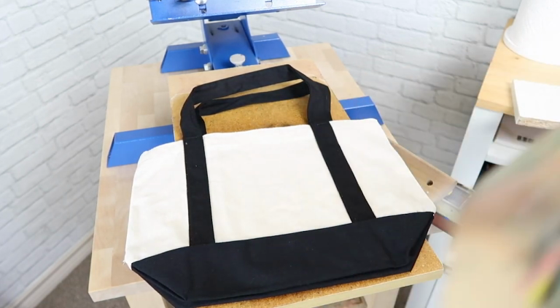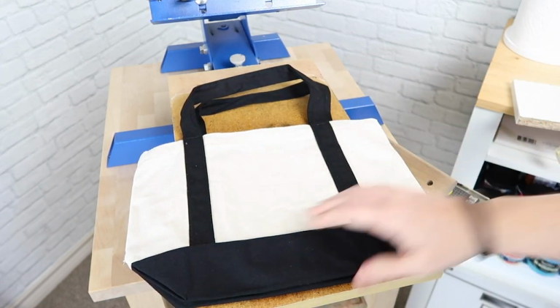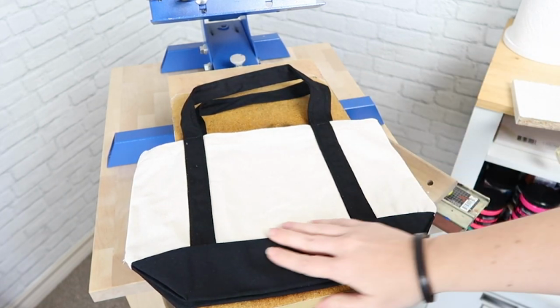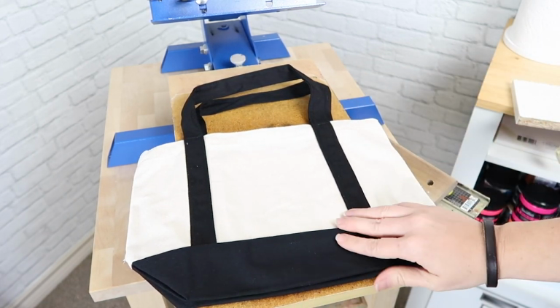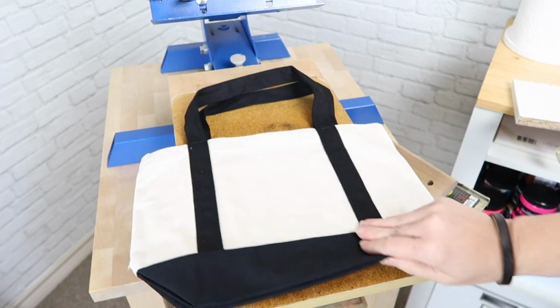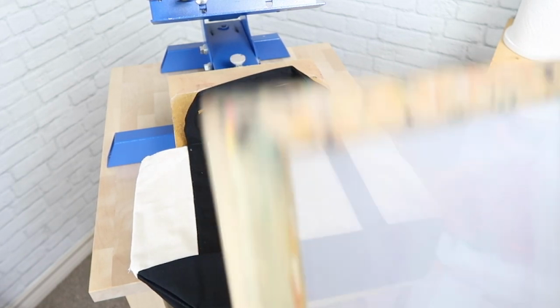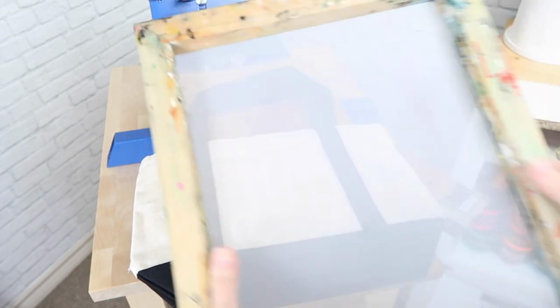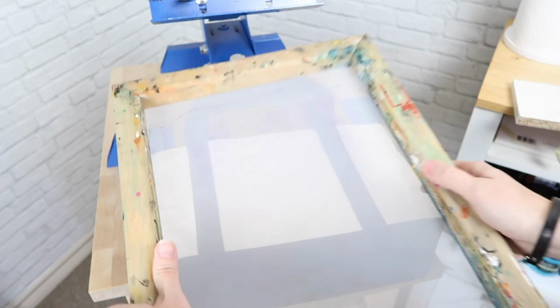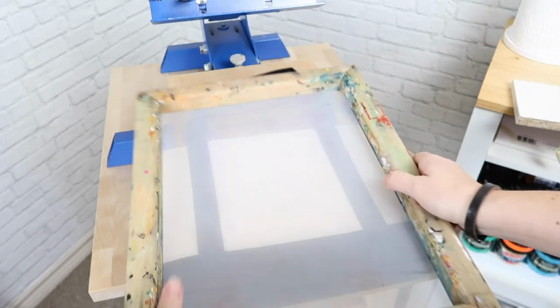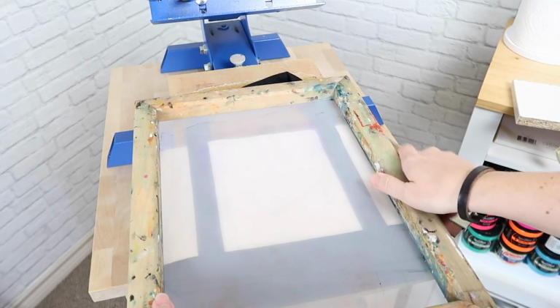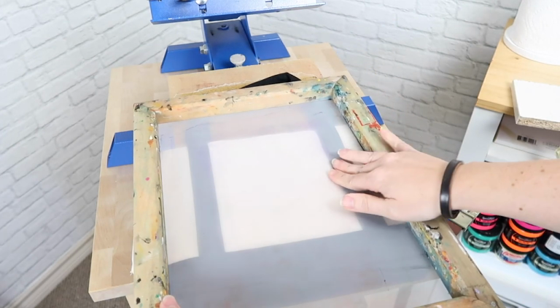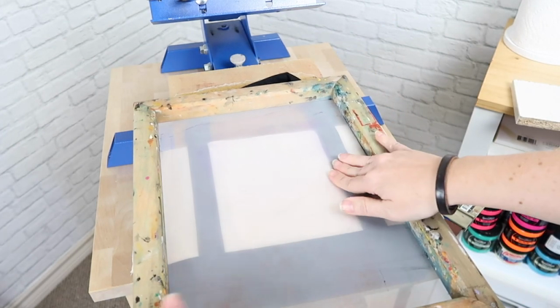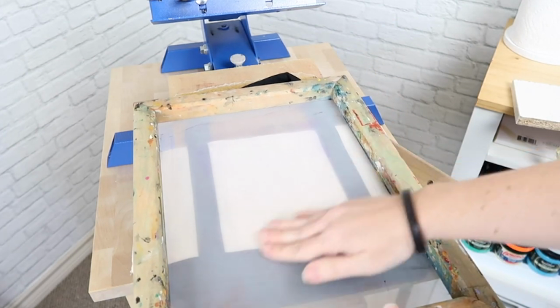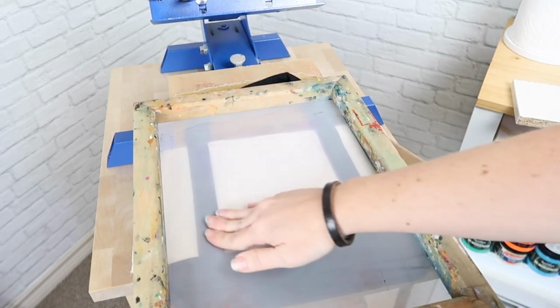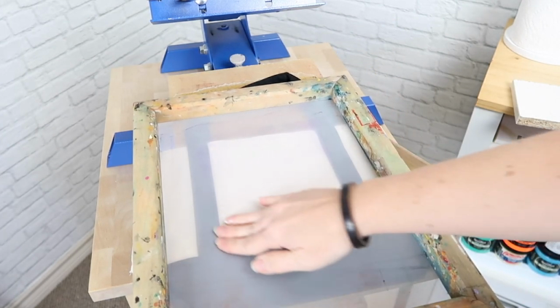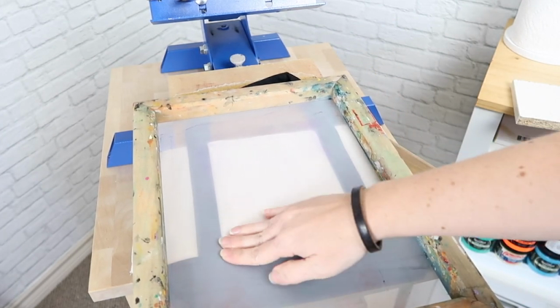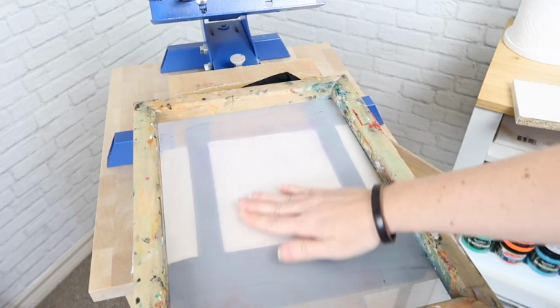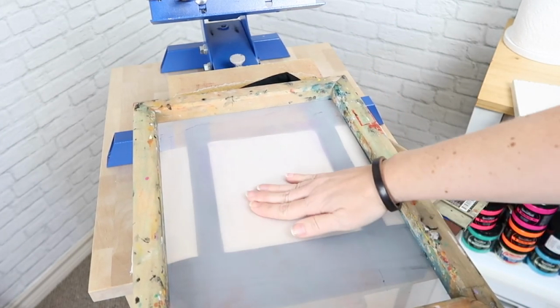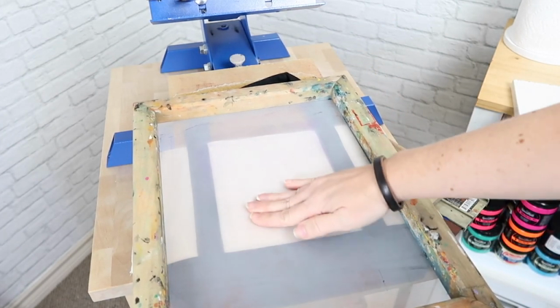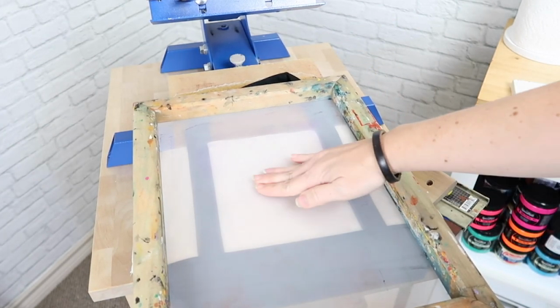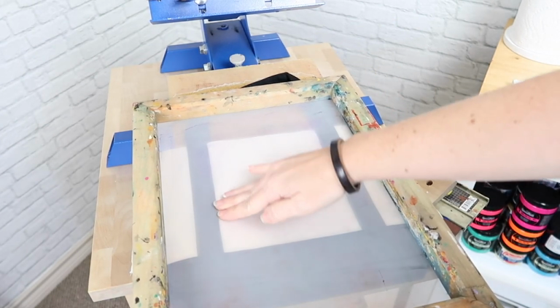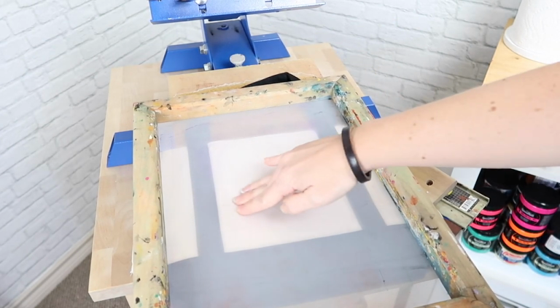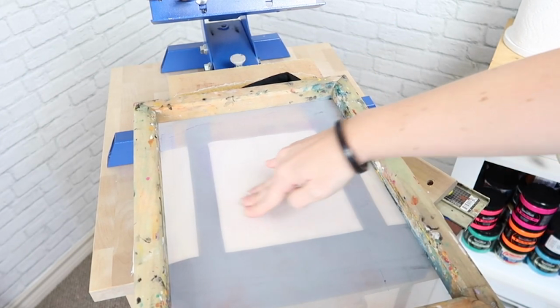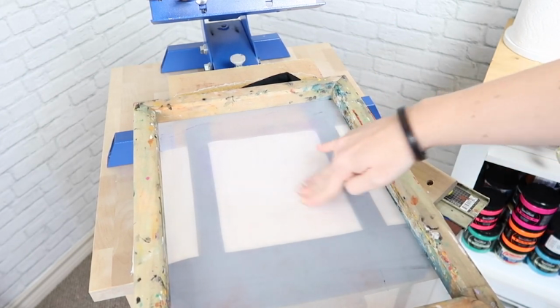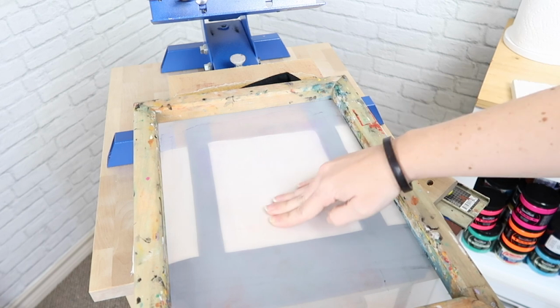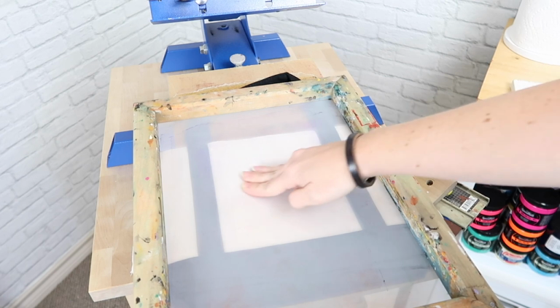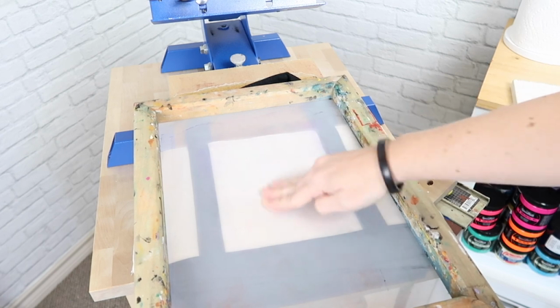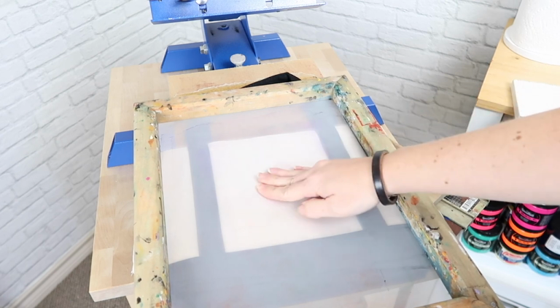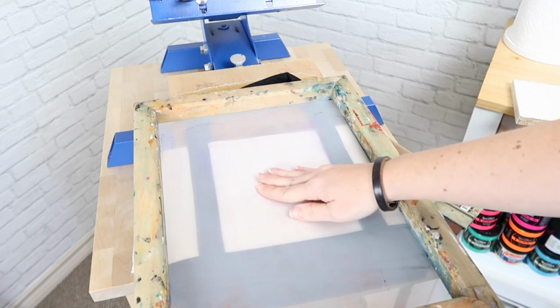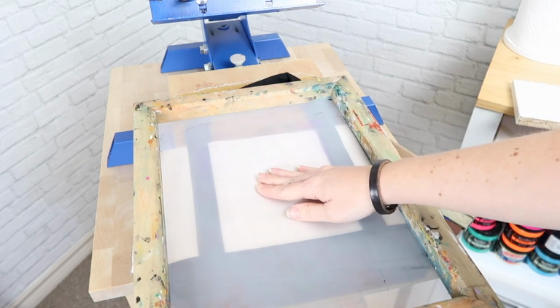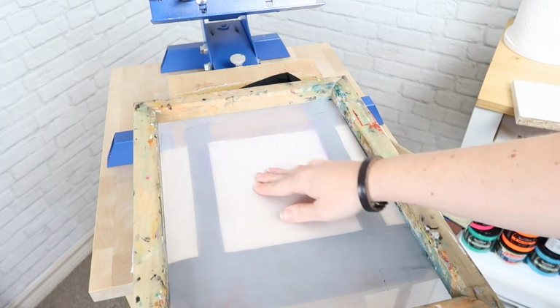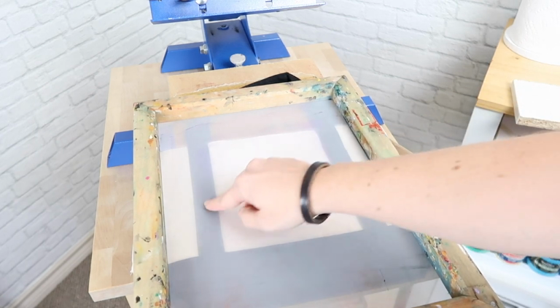If I were just to put my regular screen directly on top, you would see that these seams make it kind of uneven in the area that I want to screen print on.